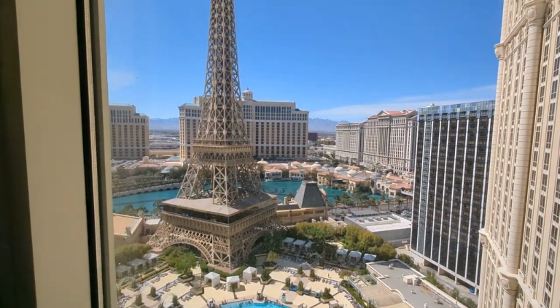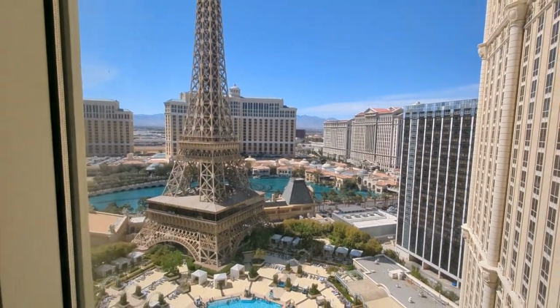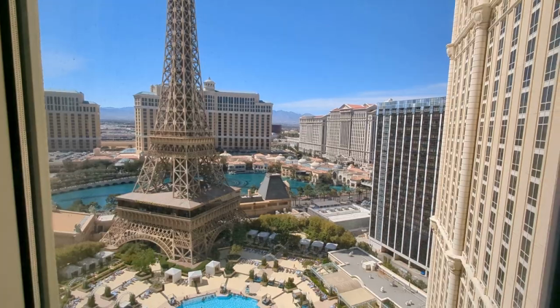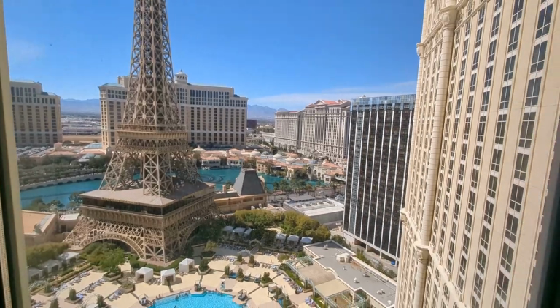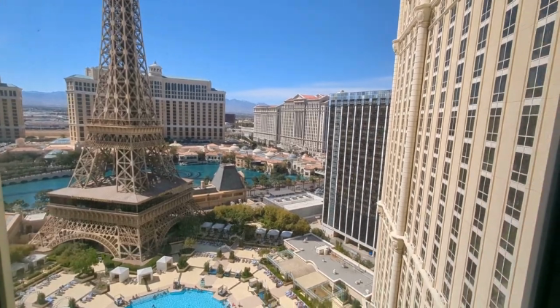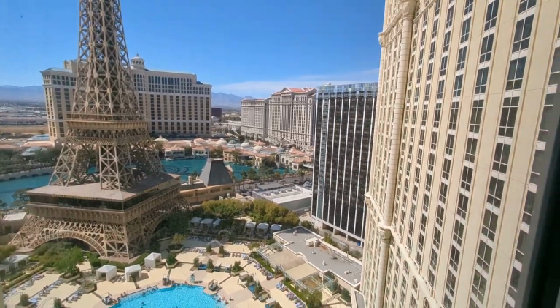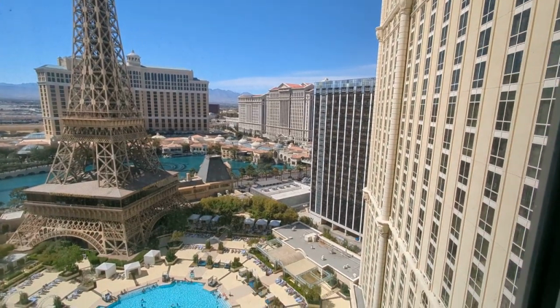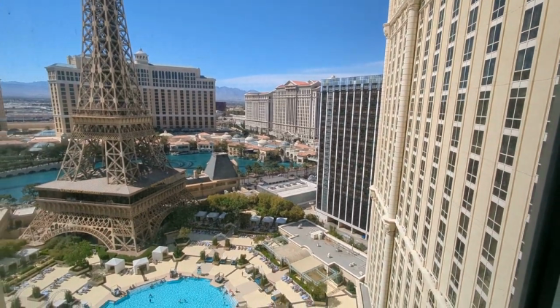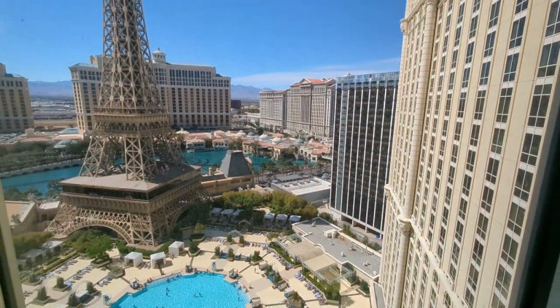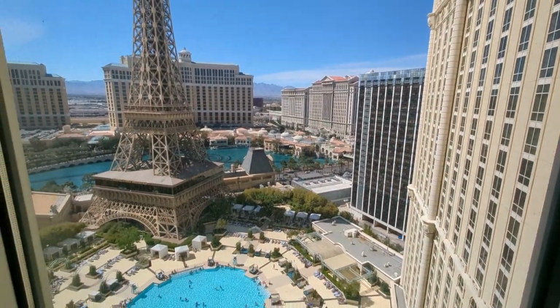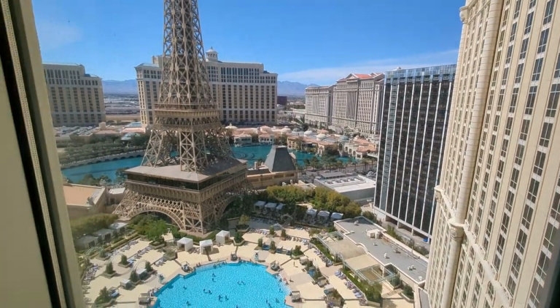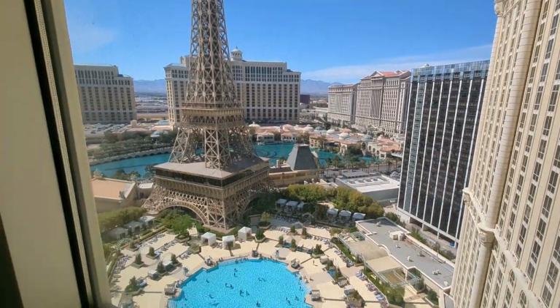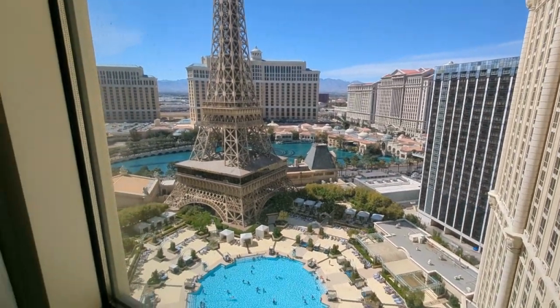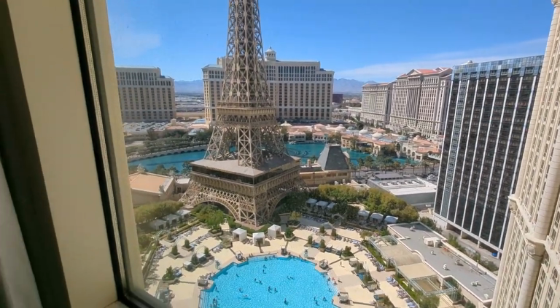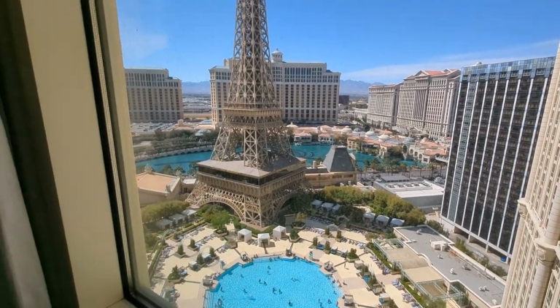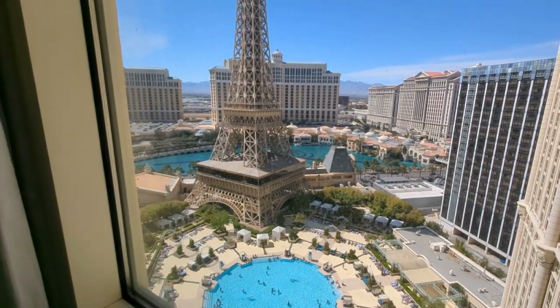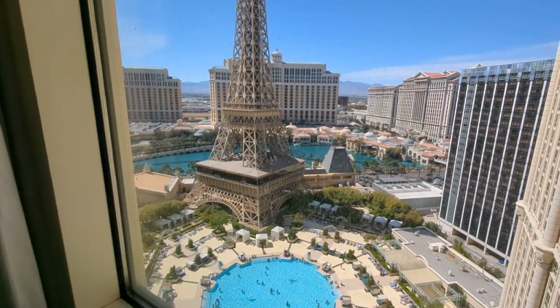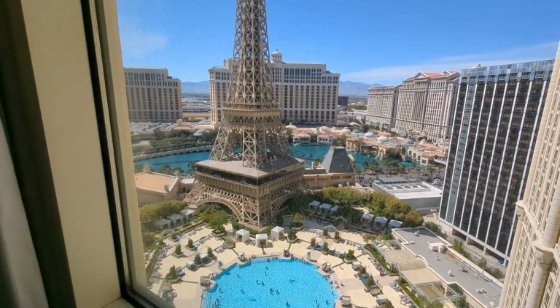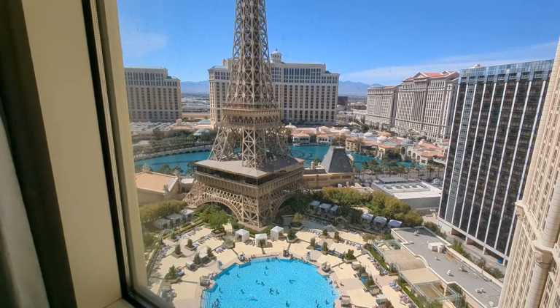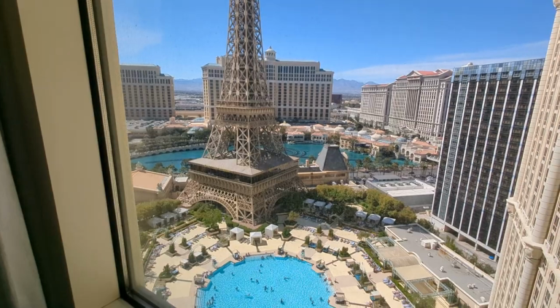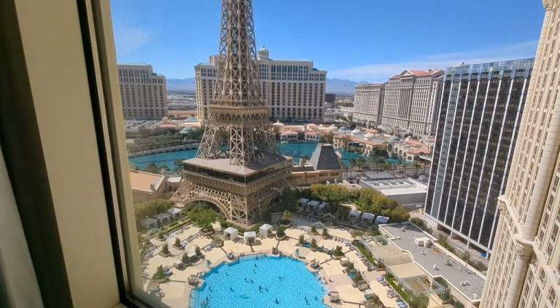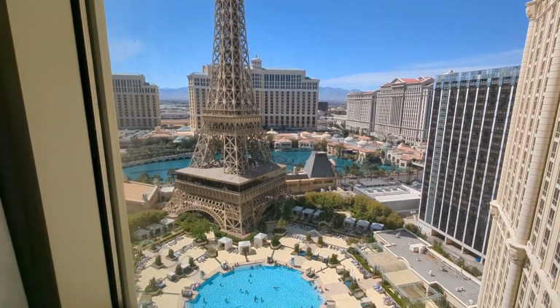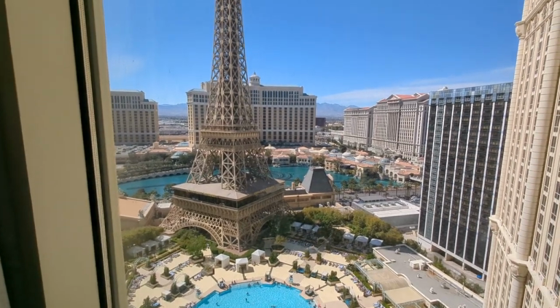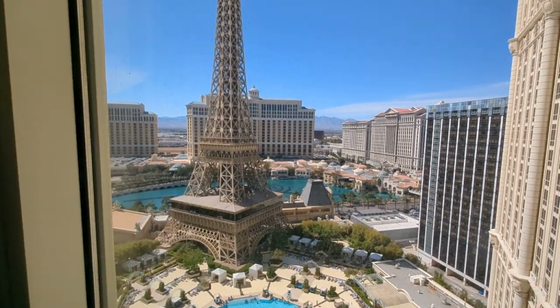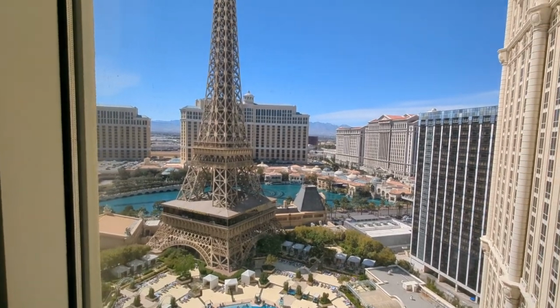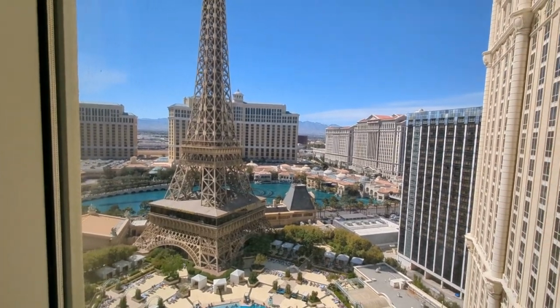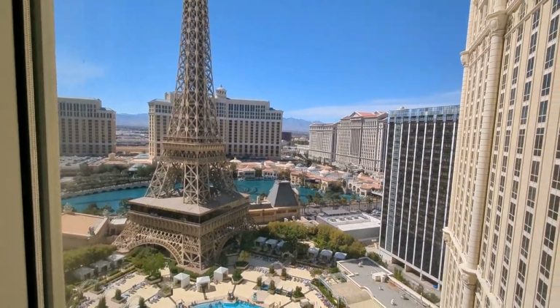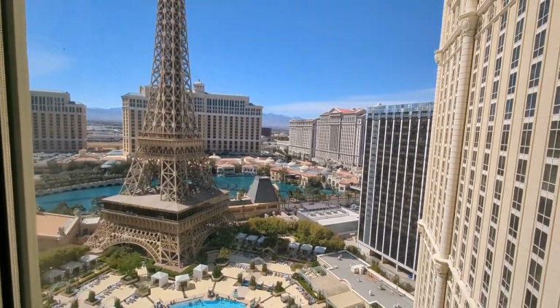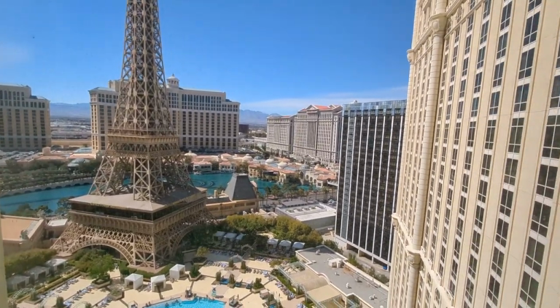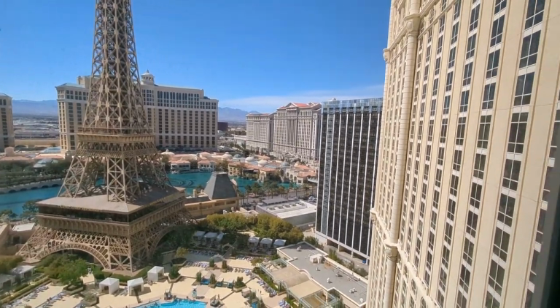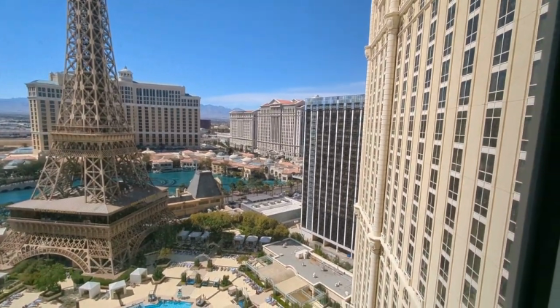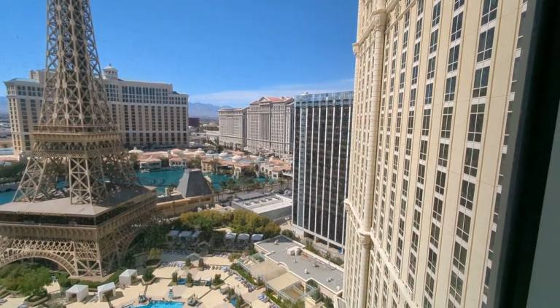This room is an Eiffel Tower Bellagio Fountain View. I mean, can you even? The fountain goes off during the day usually about every 30 minutes. At night, about every 15 minutes, especially on the weekend.